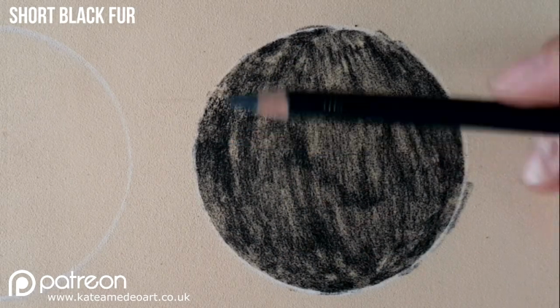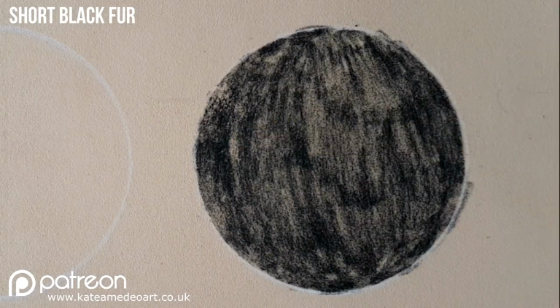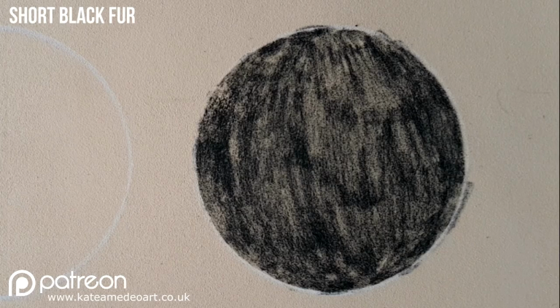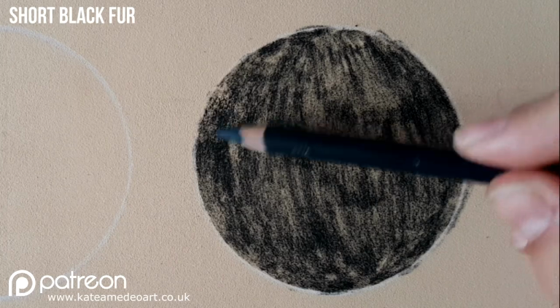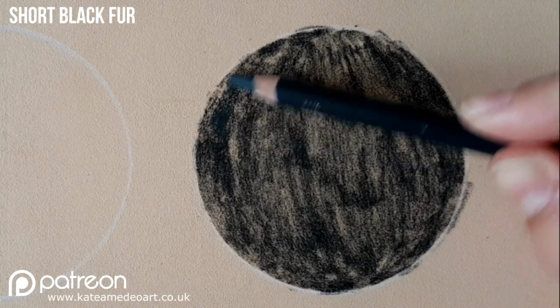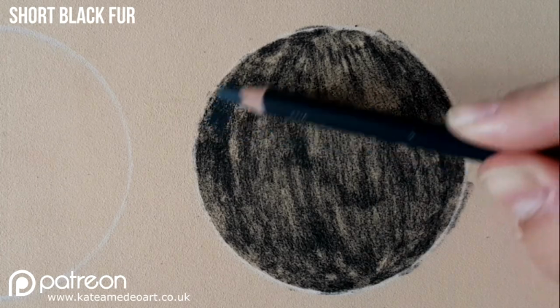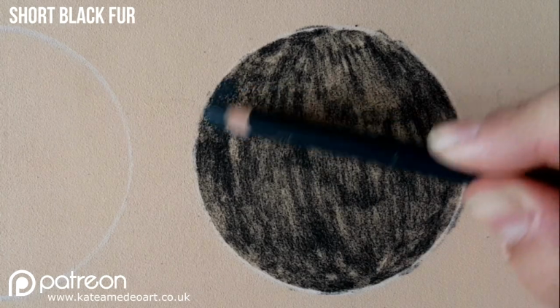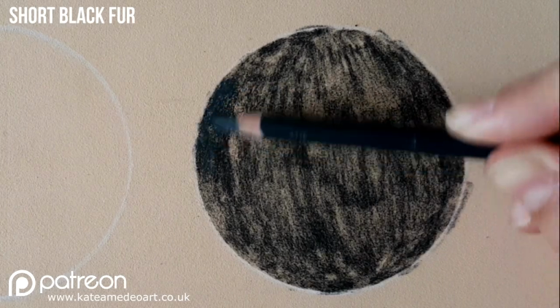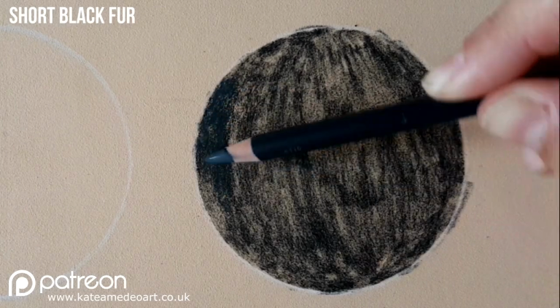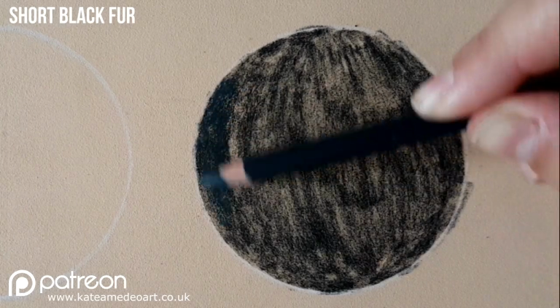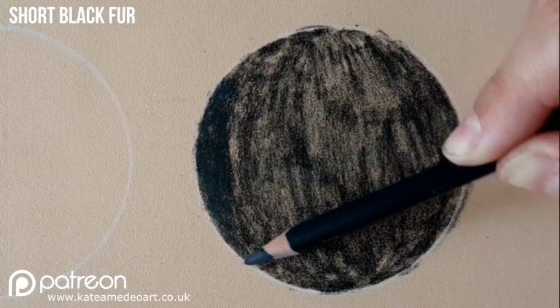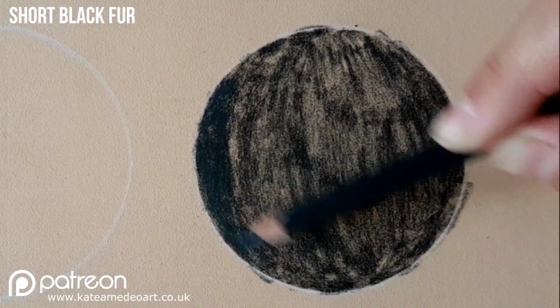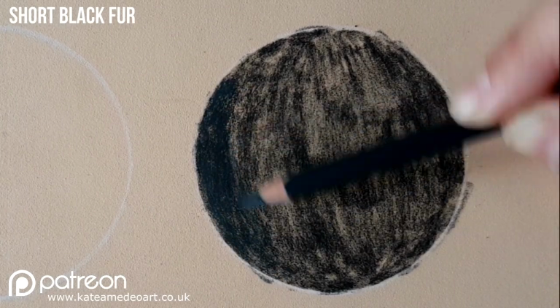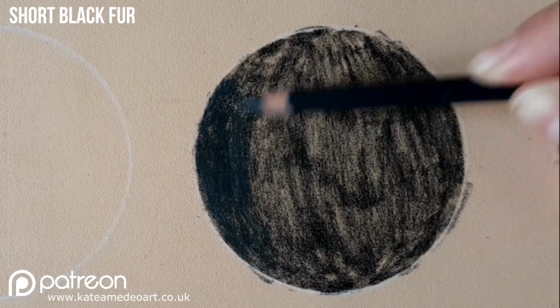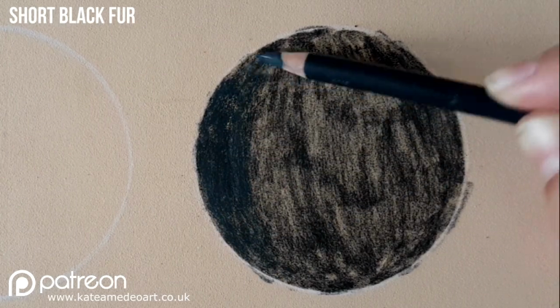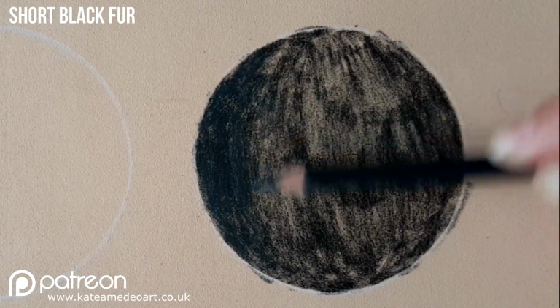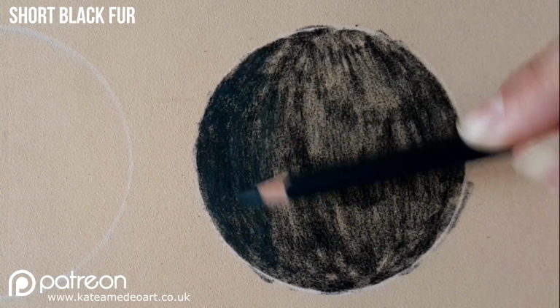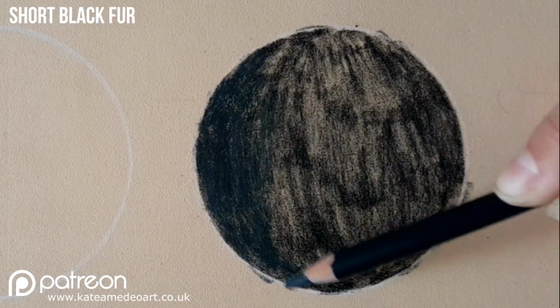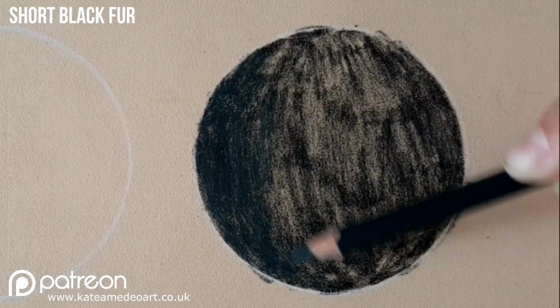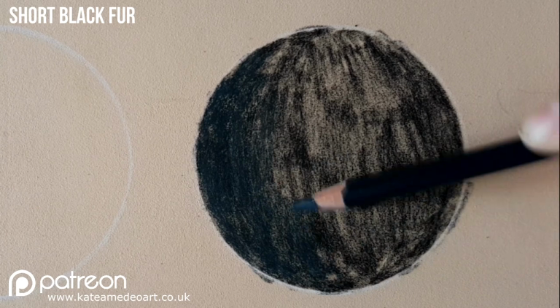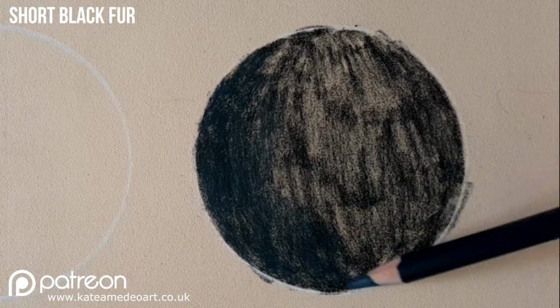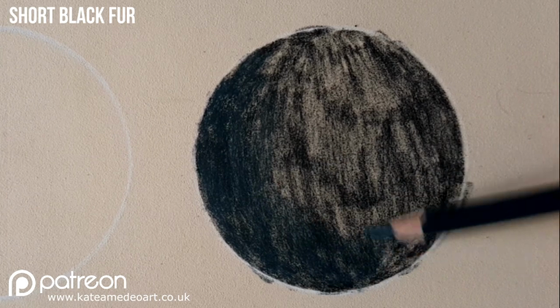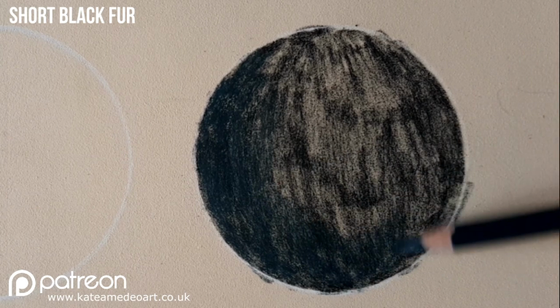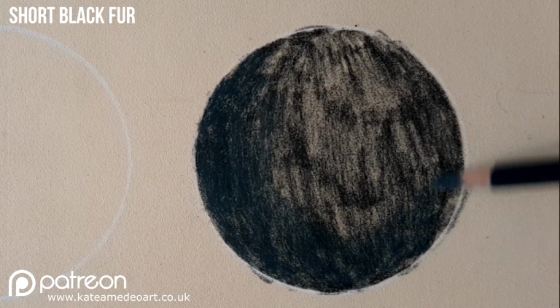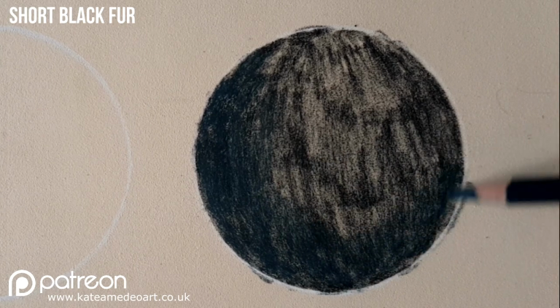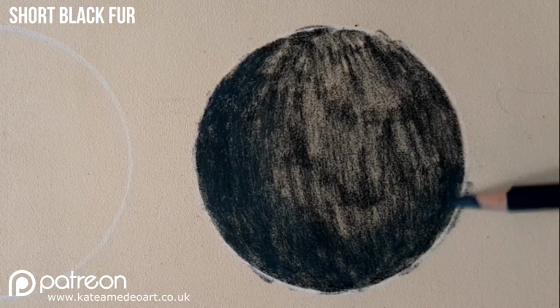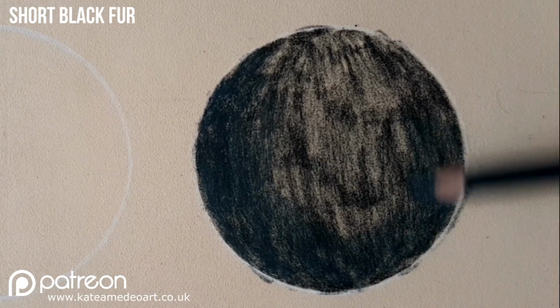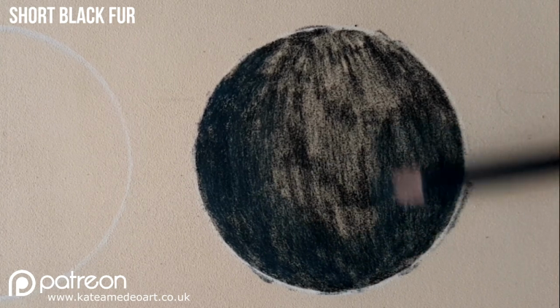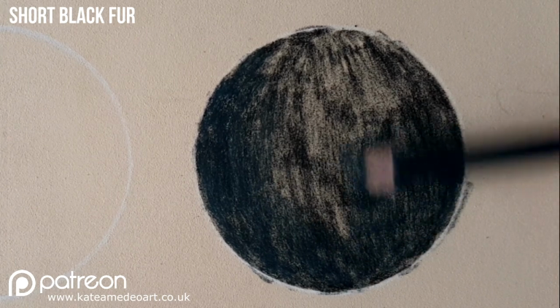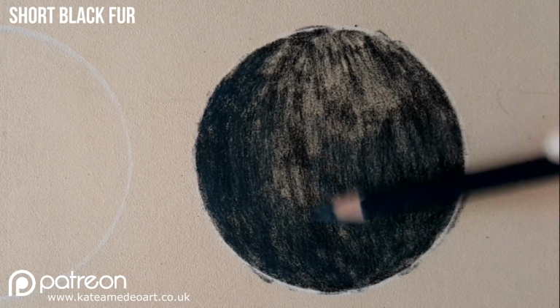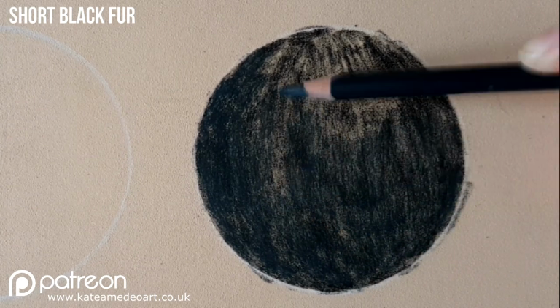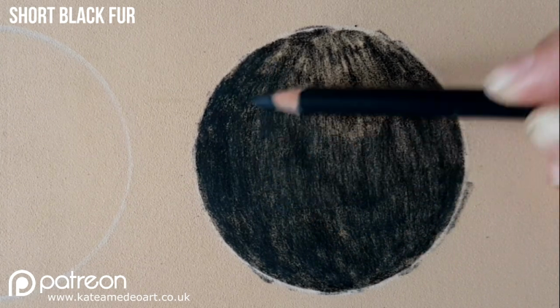I'm passing over with a dark blue pencil to build up color, as I want my fur to have different colors in it and that is going to help me make it more realistic.